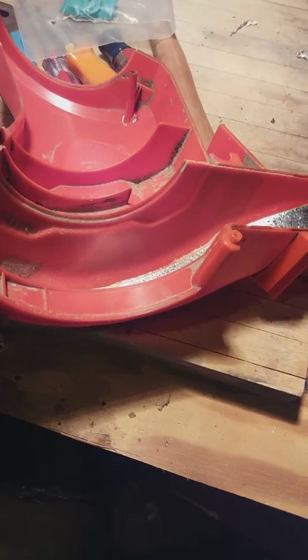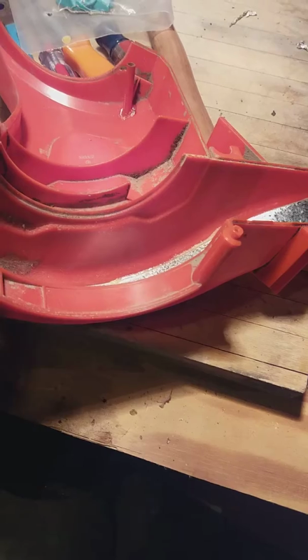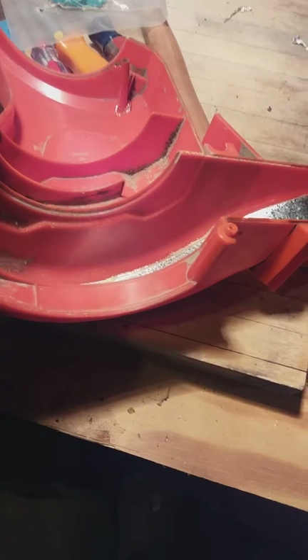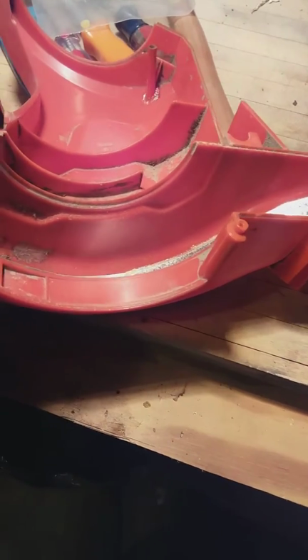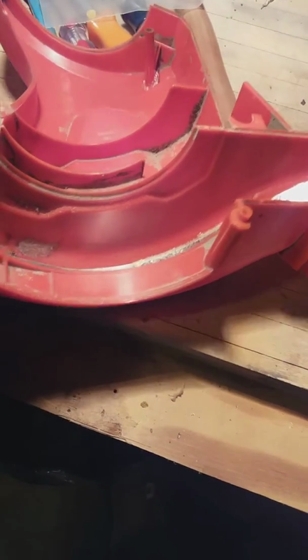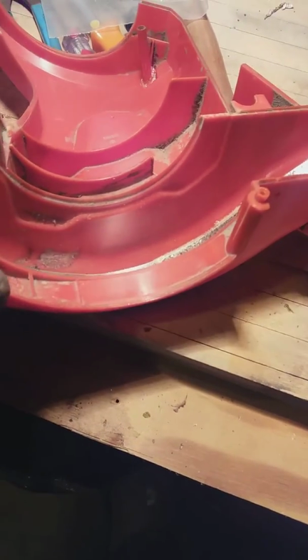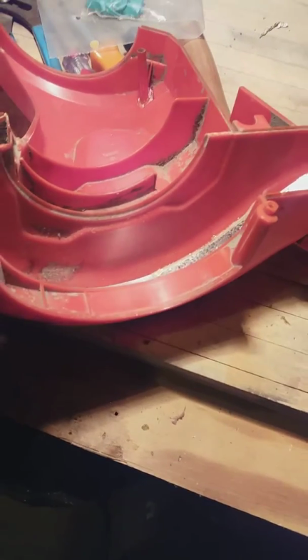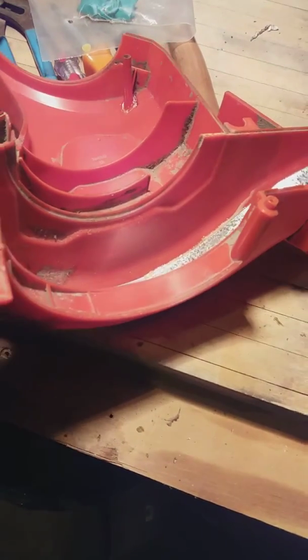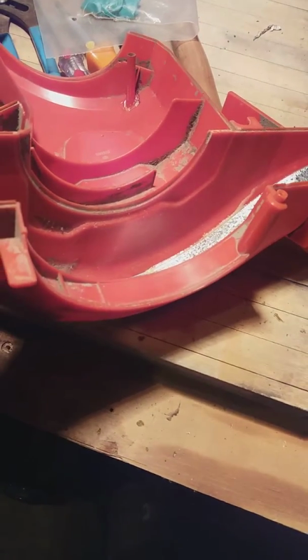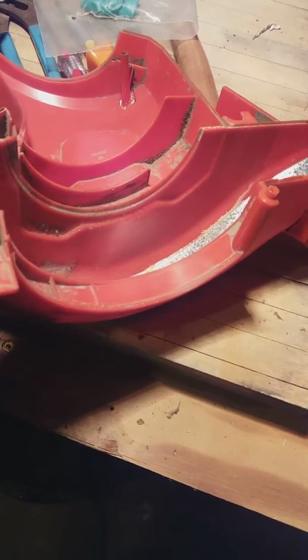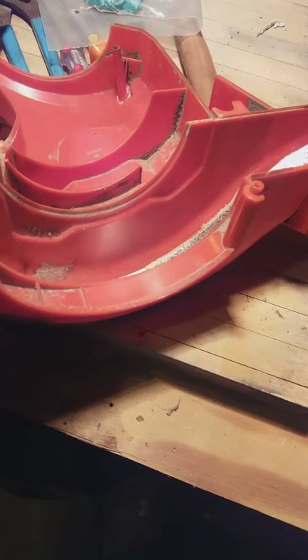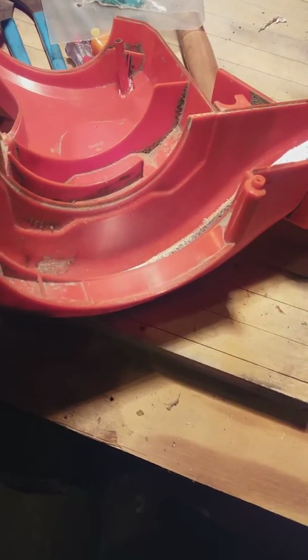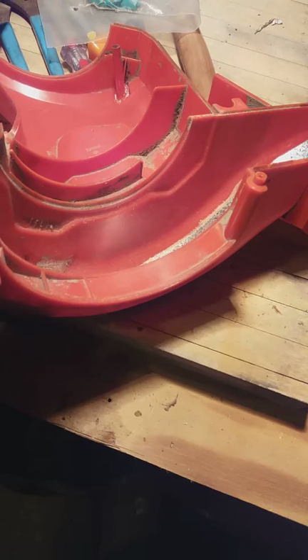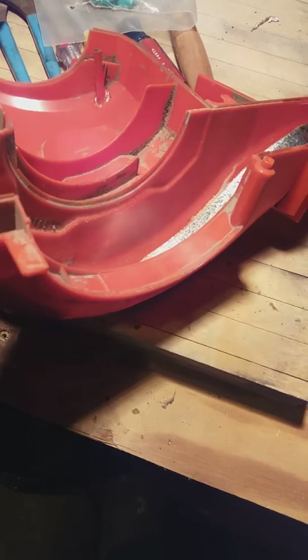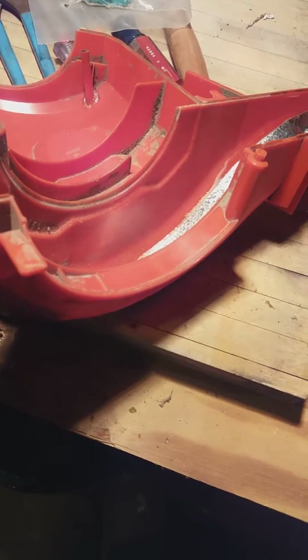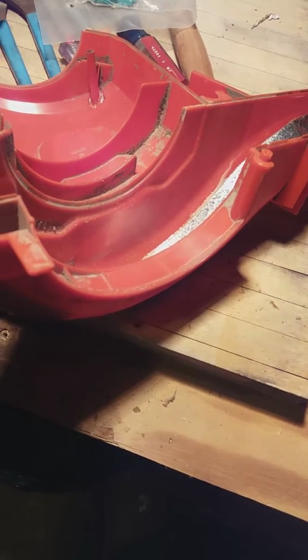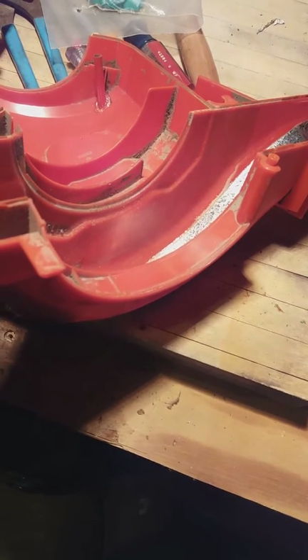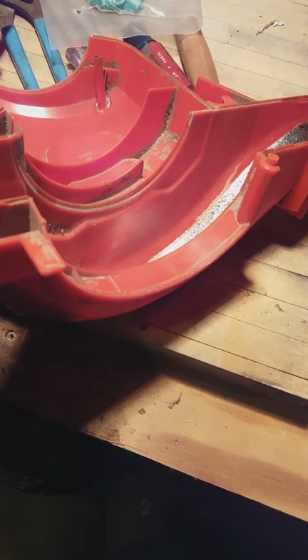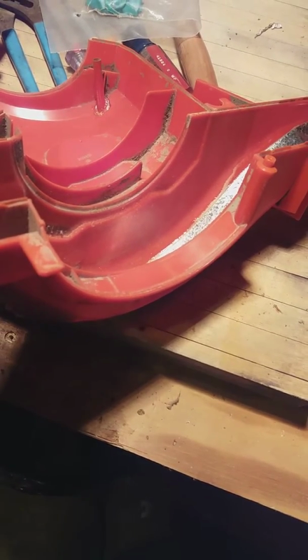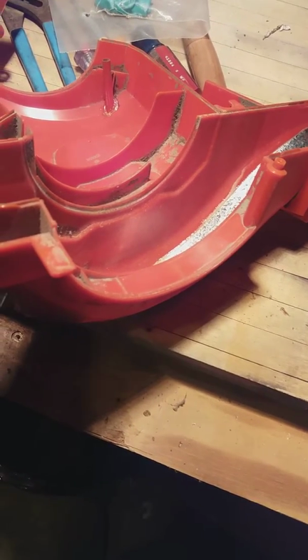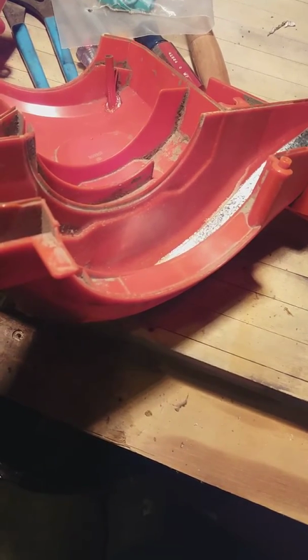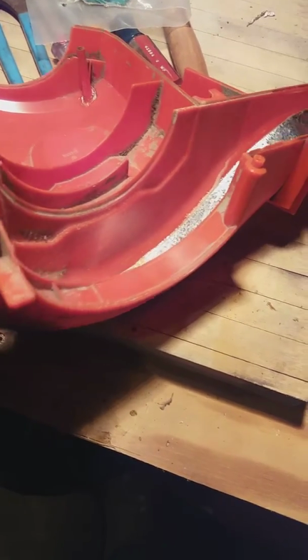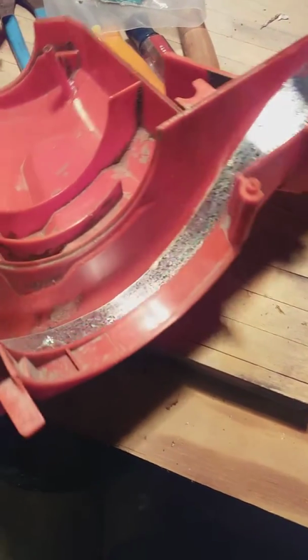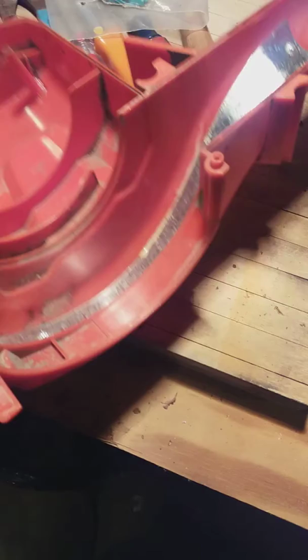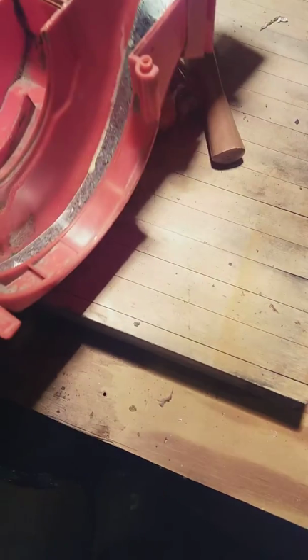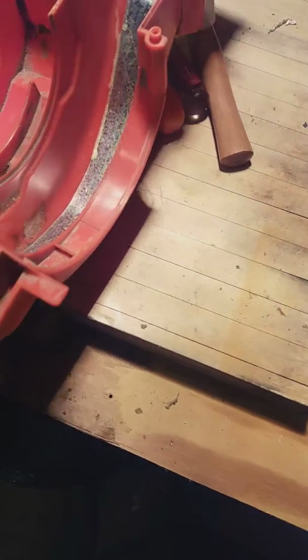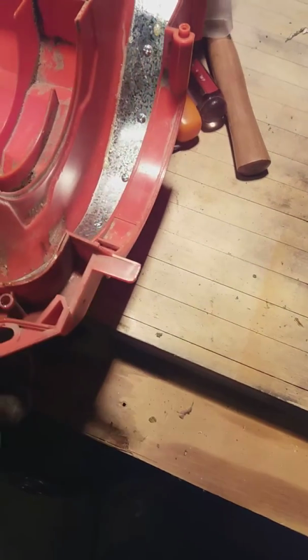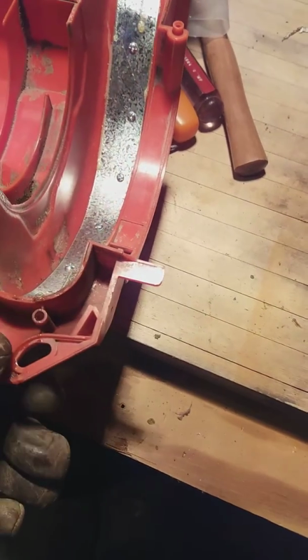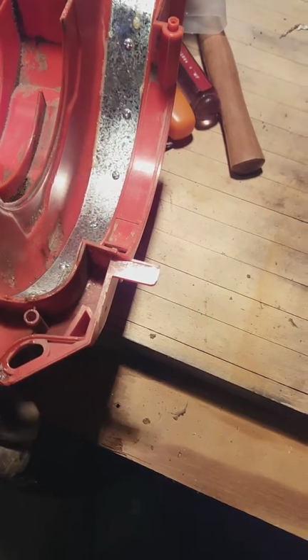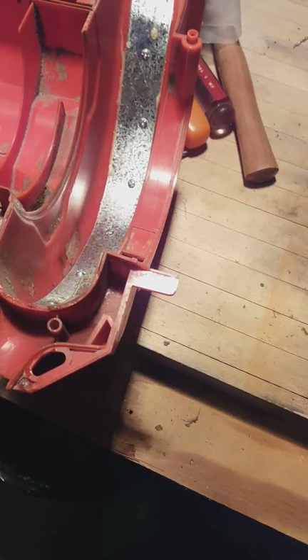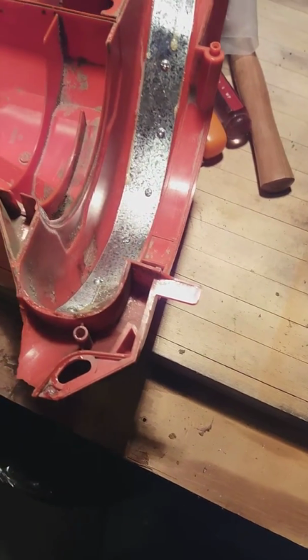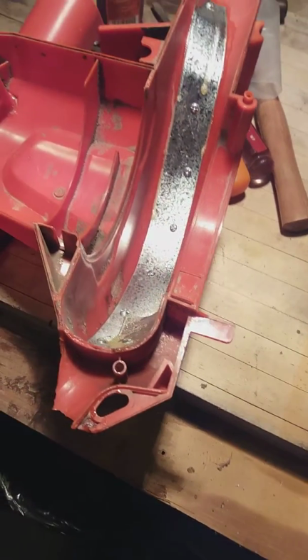I ended up buying another assembly and I'm using that now. It's a different plastic — it's not this hard, brittle plastic. It's more resin-treated in some ways, a little more durable. It's all black and doesn't have any color to it.